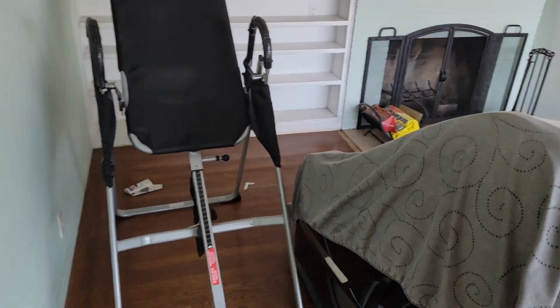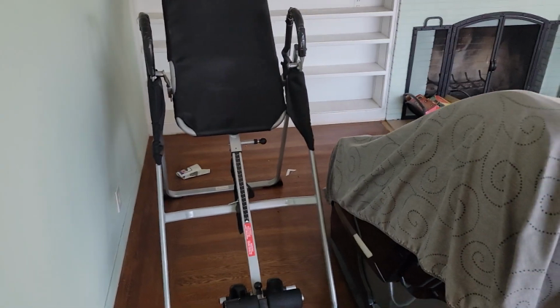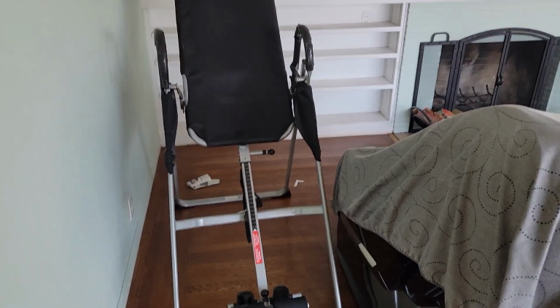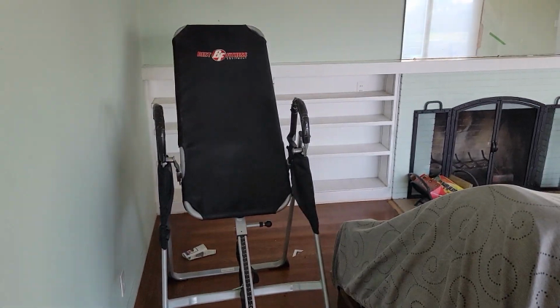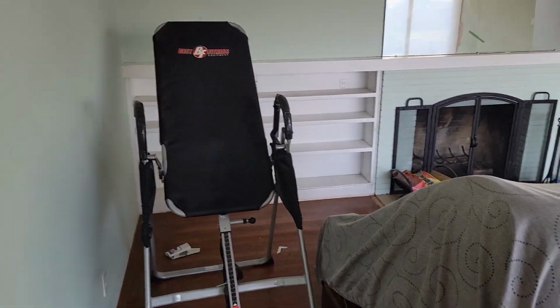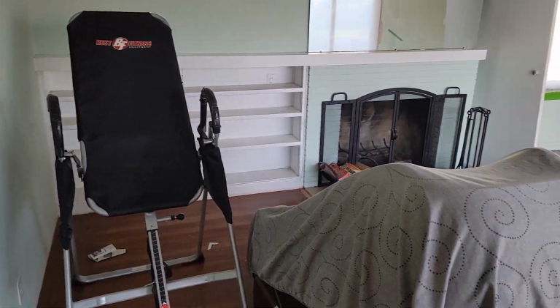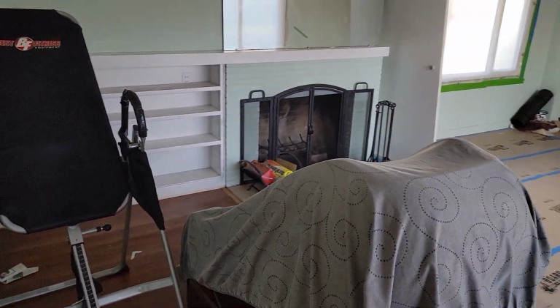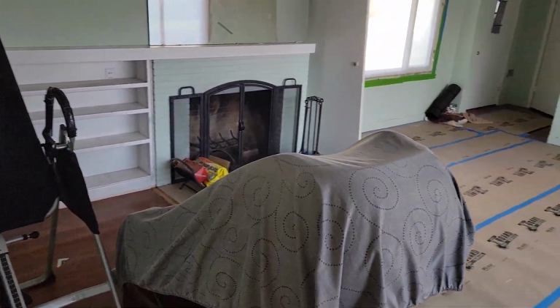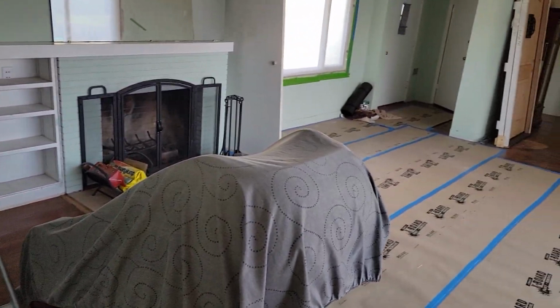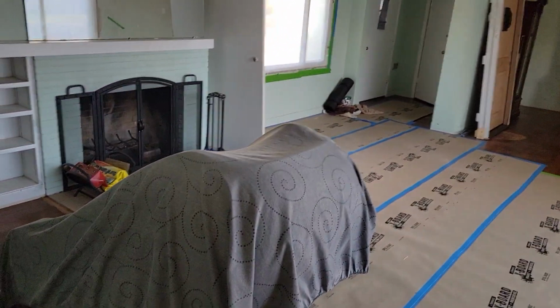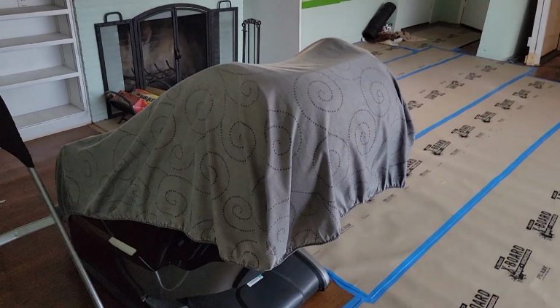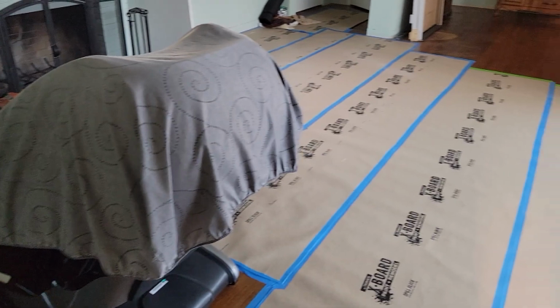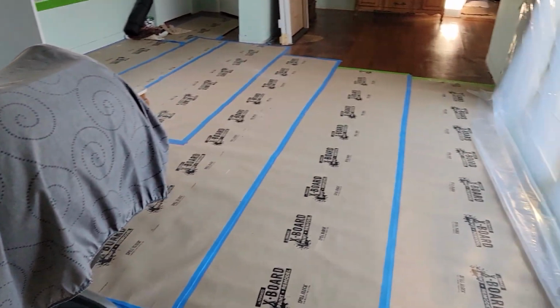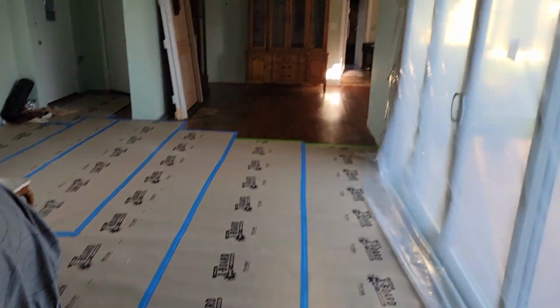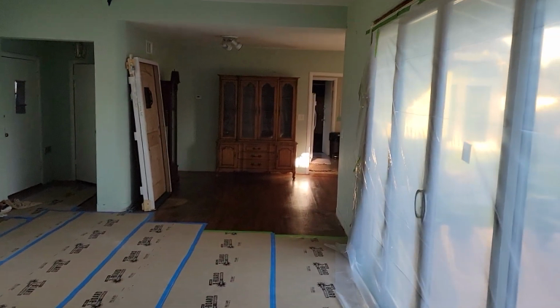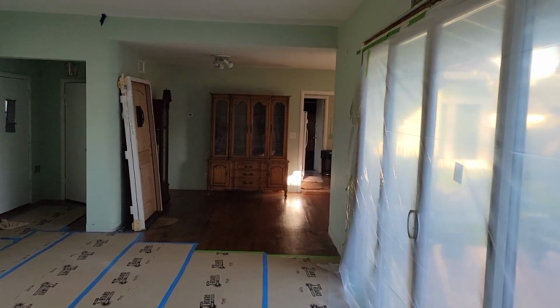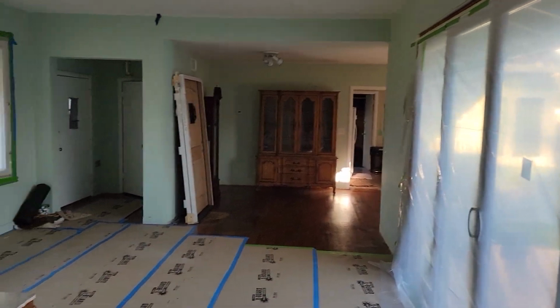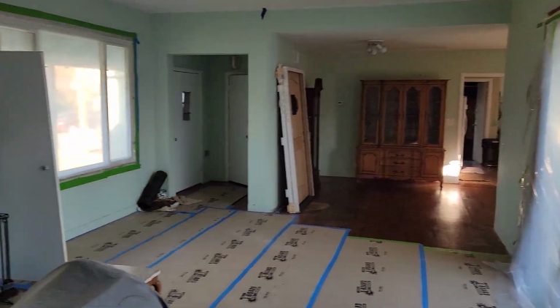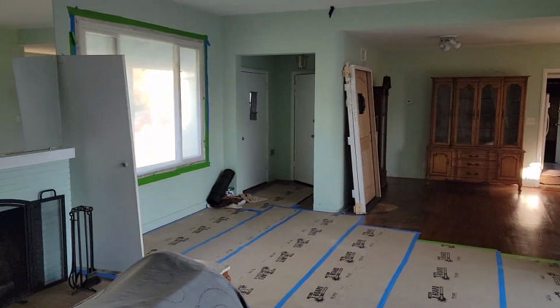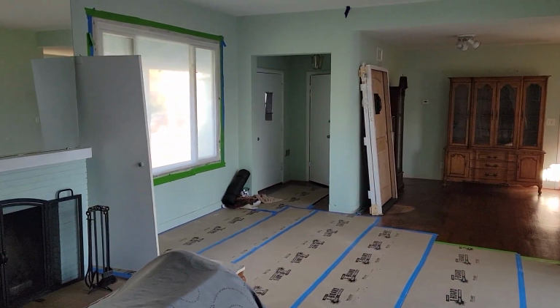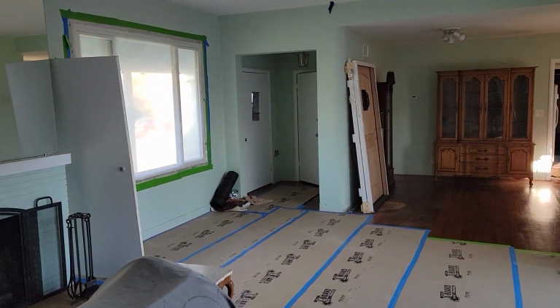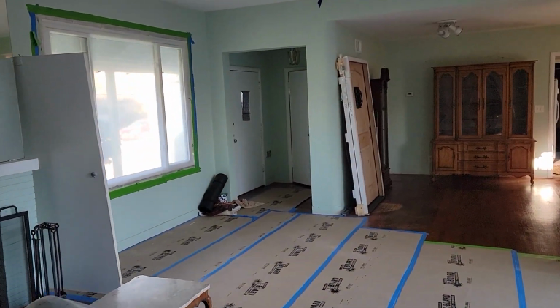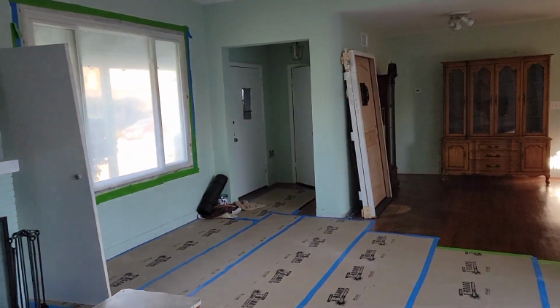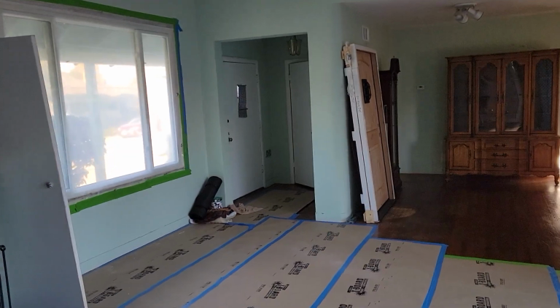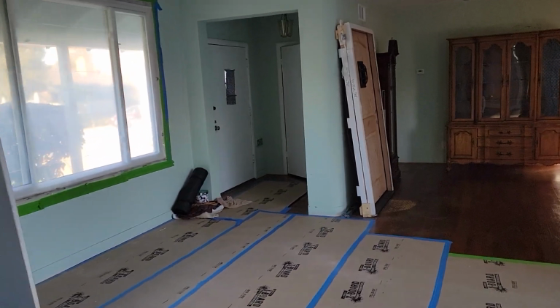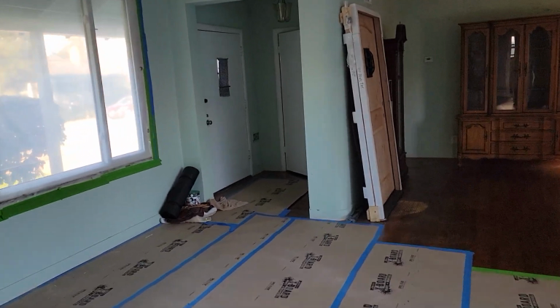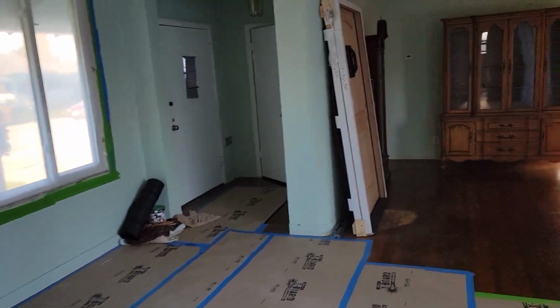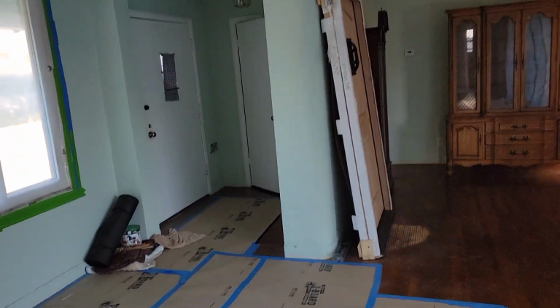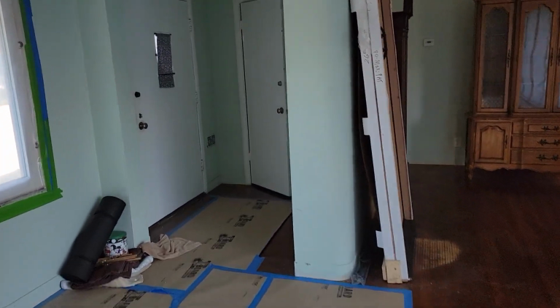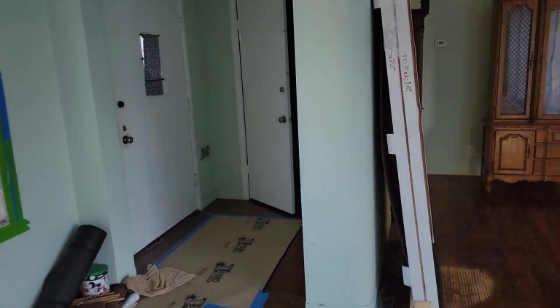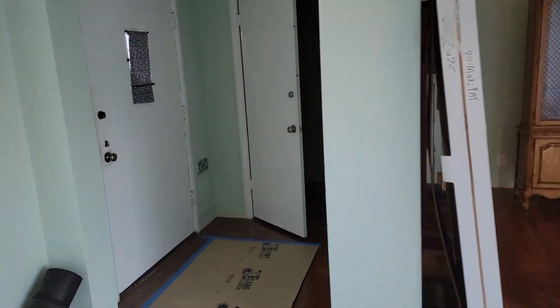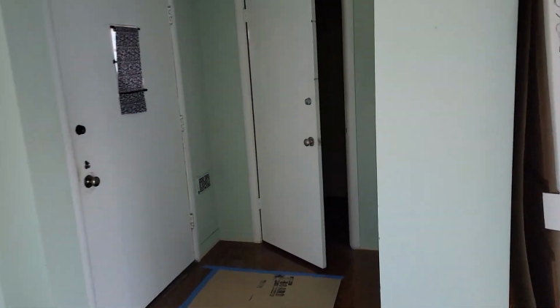Okay, I'm ready now. Just the big pieces will be moved, but this is the inside — it's gonna get all remodeled.